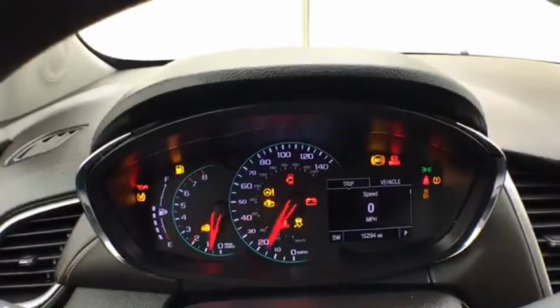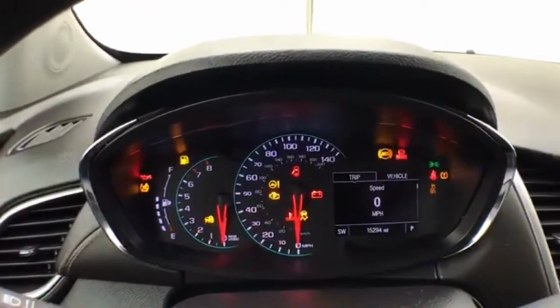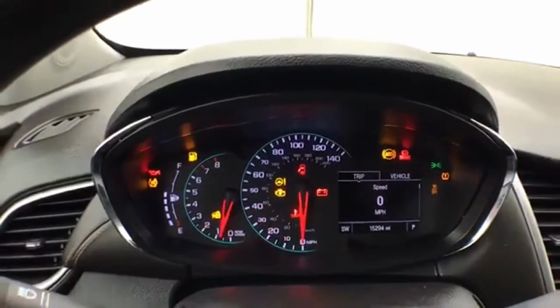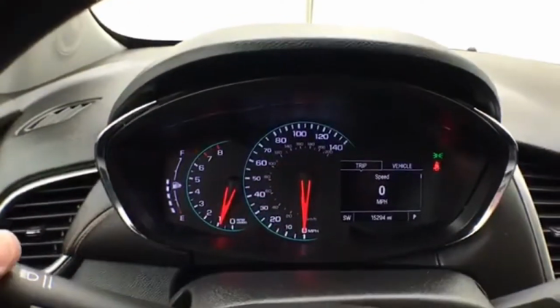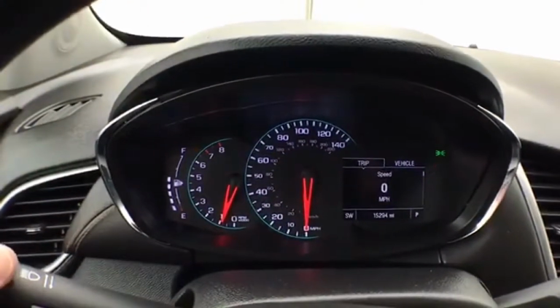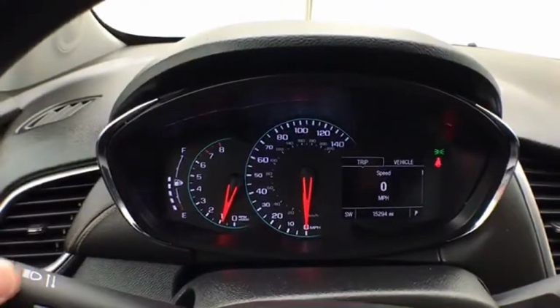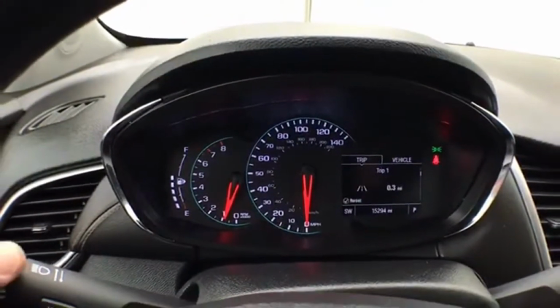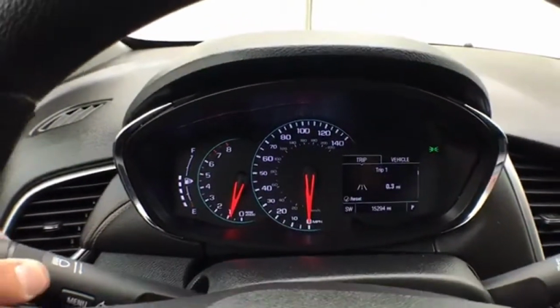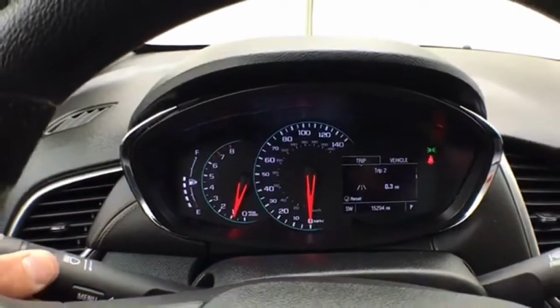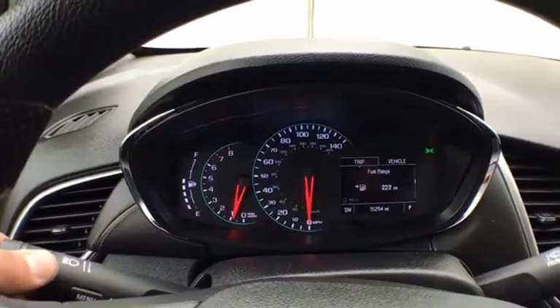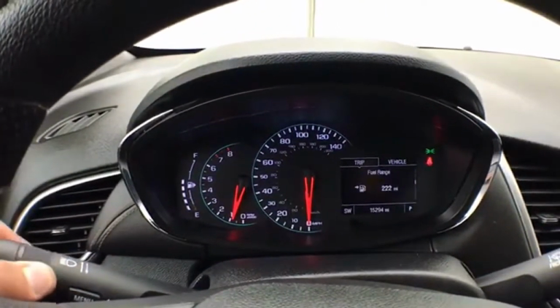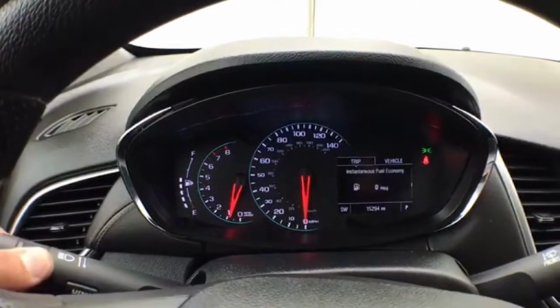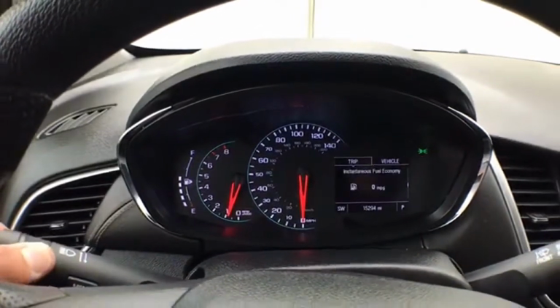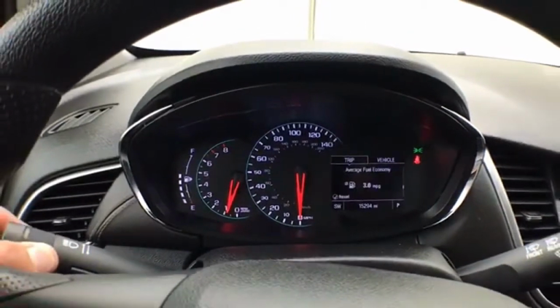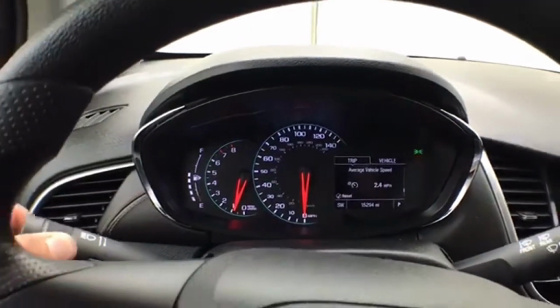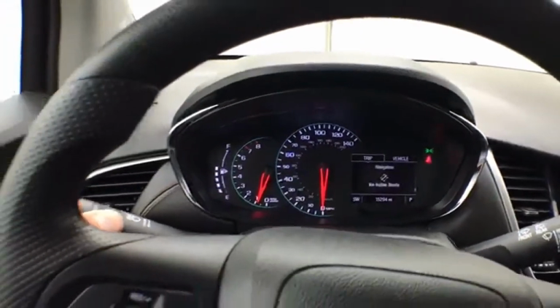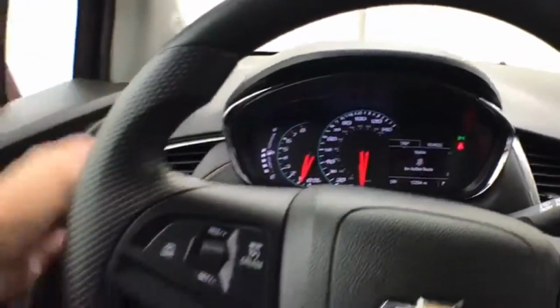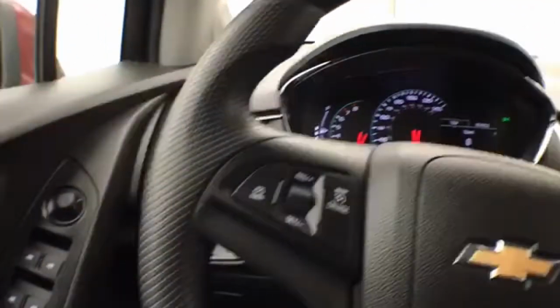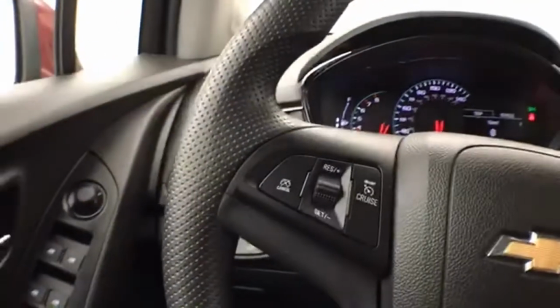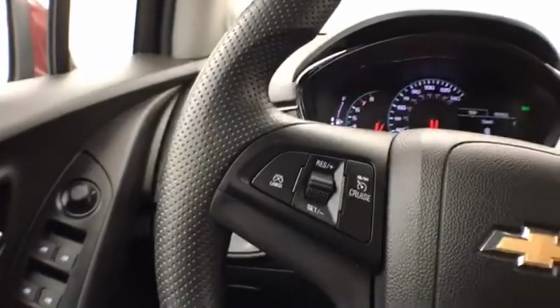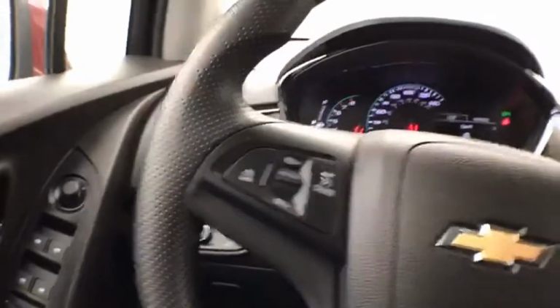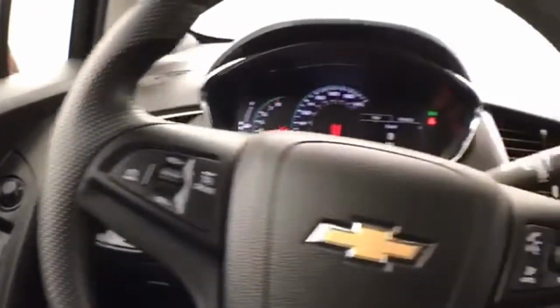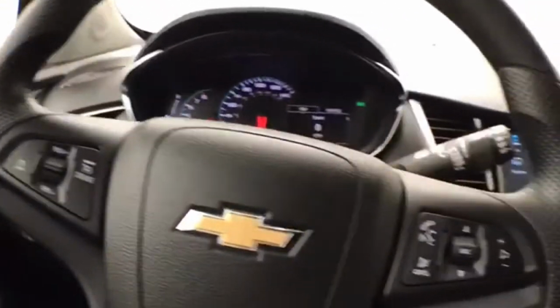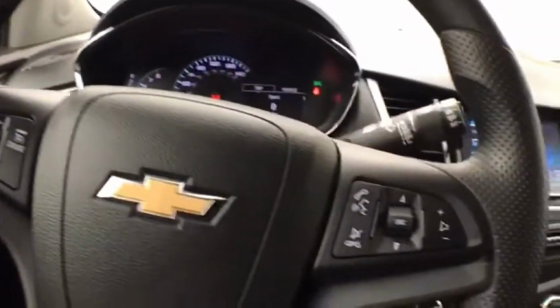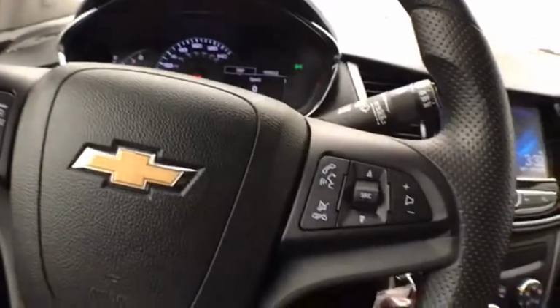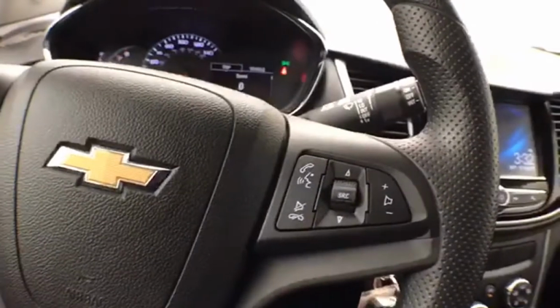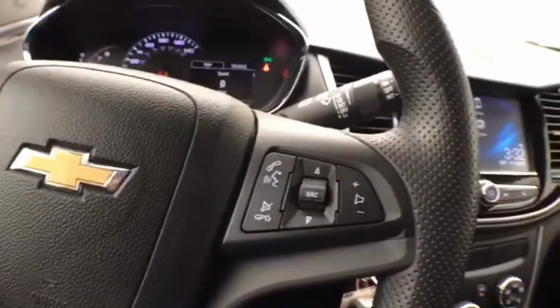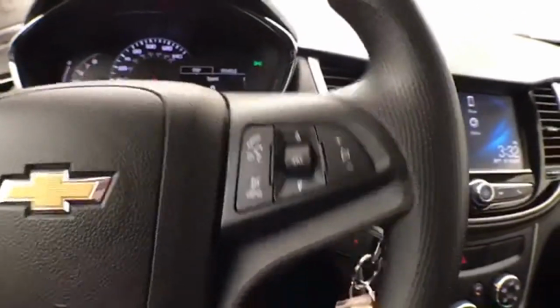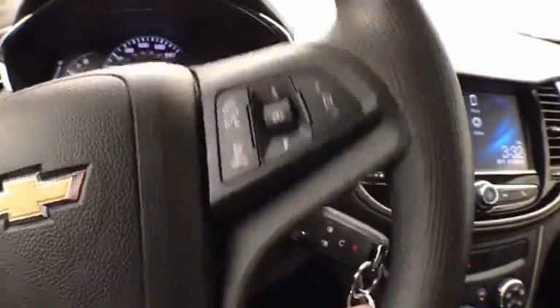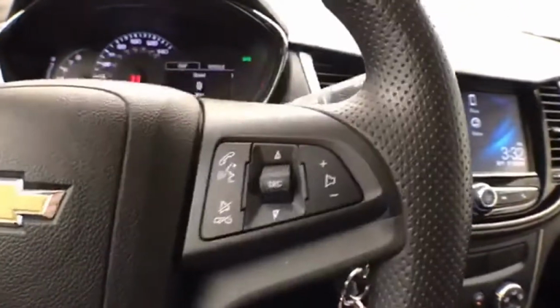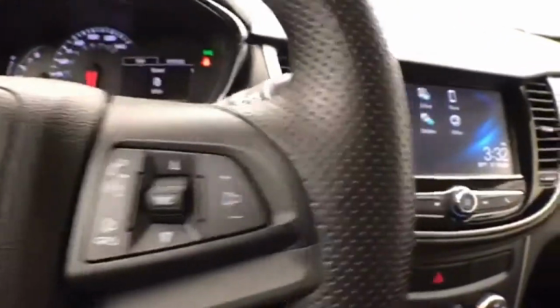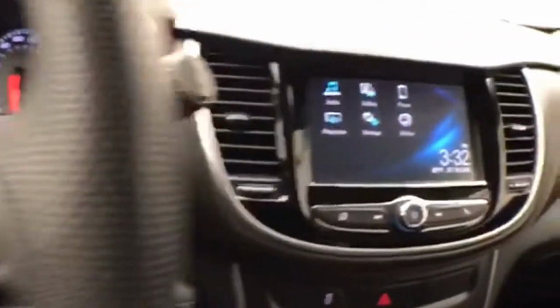Large, easy to read gauges with driver information system. Cruise control and steering wheel mounted audio controls, so you can keep your hands on the wheel.